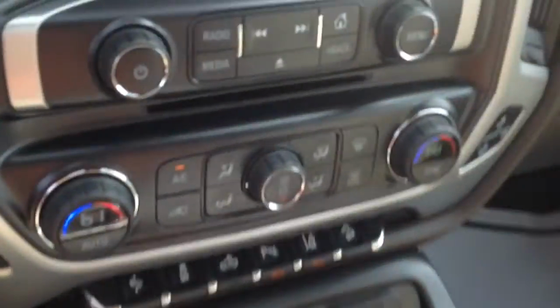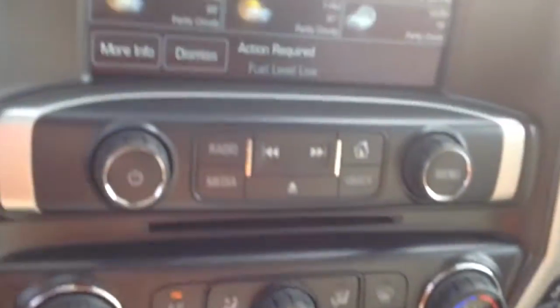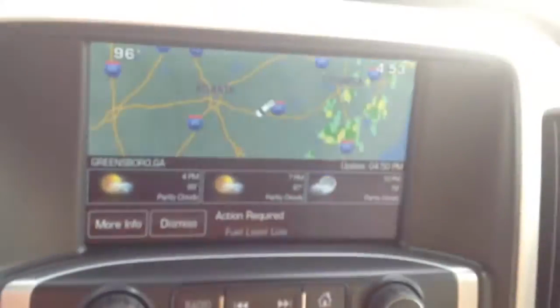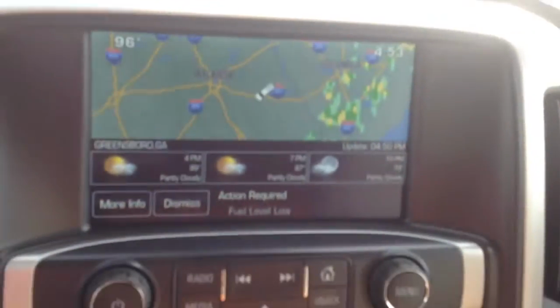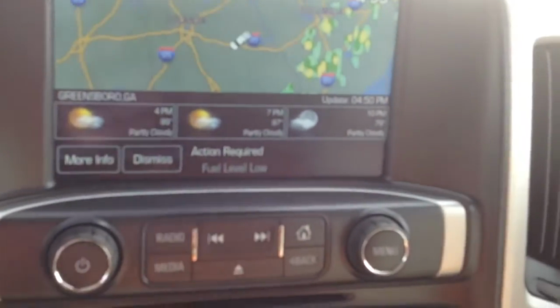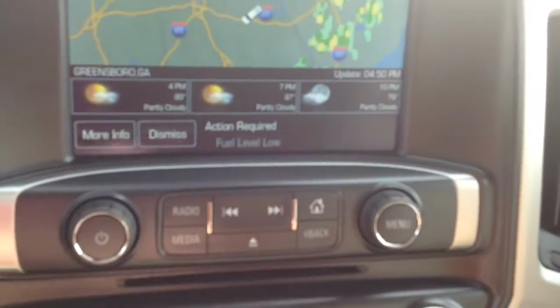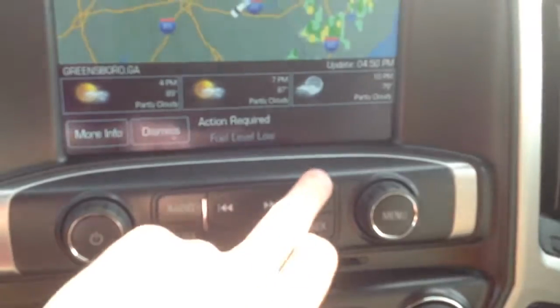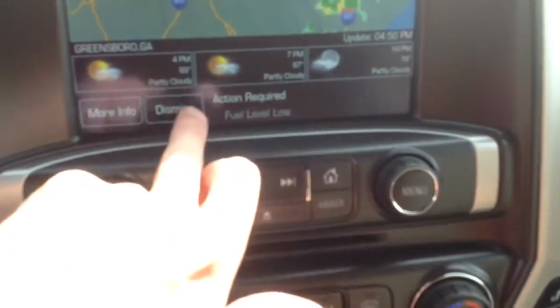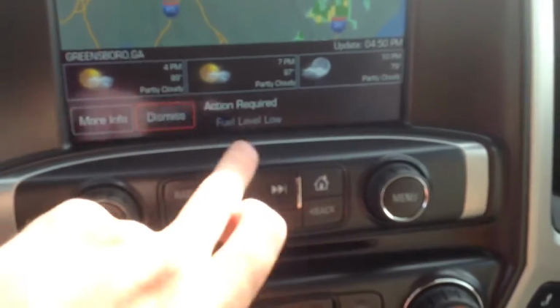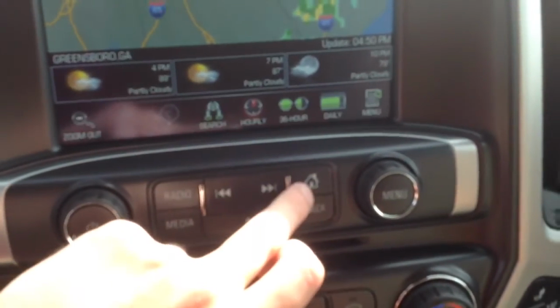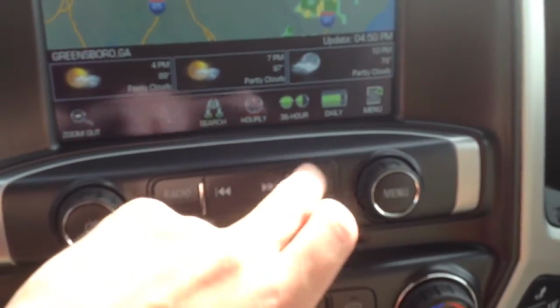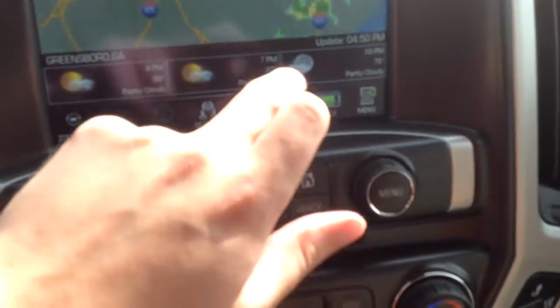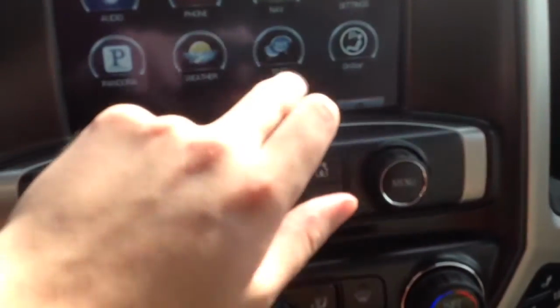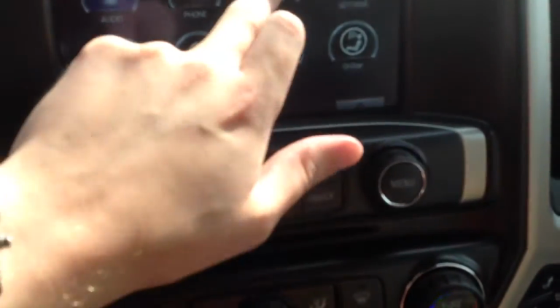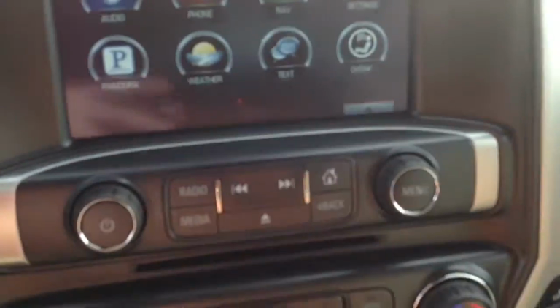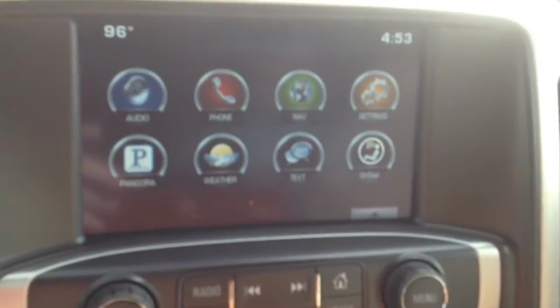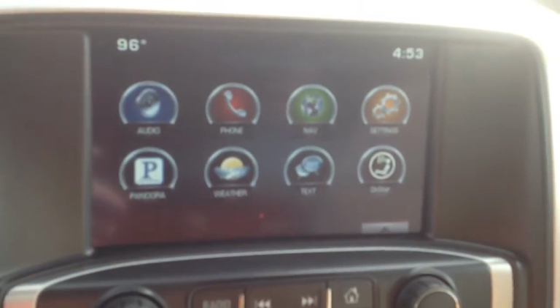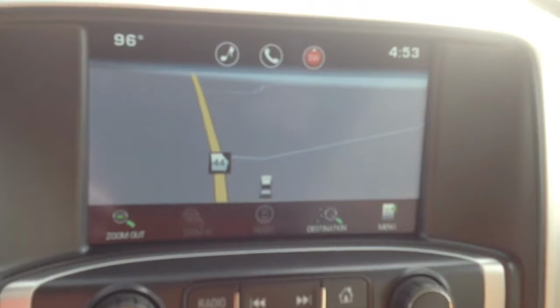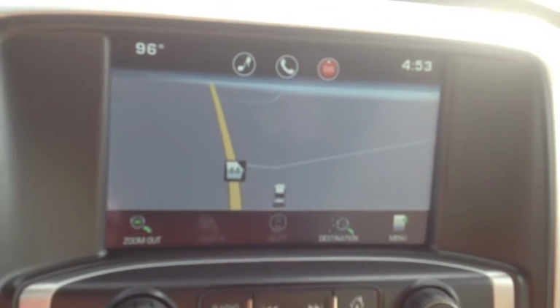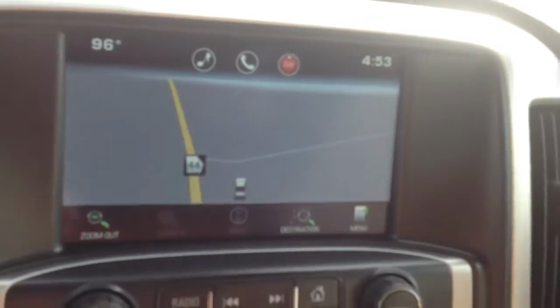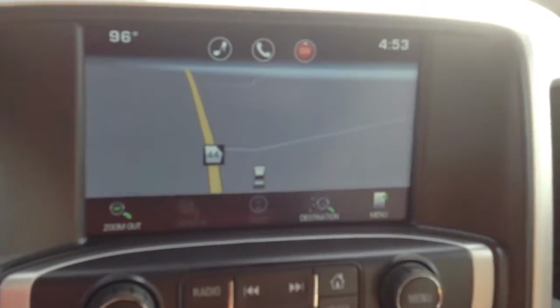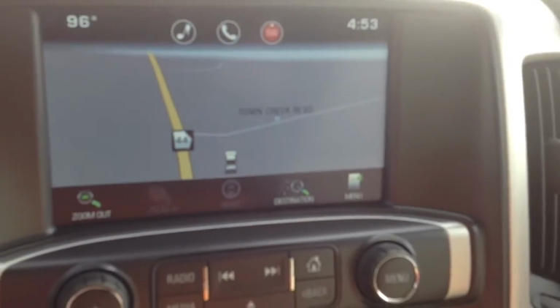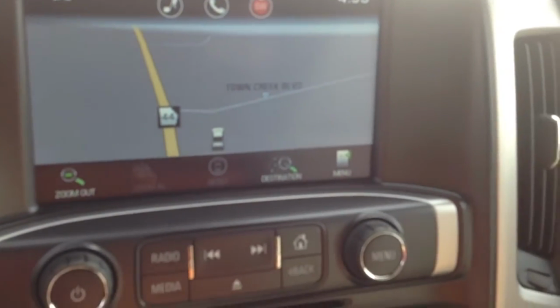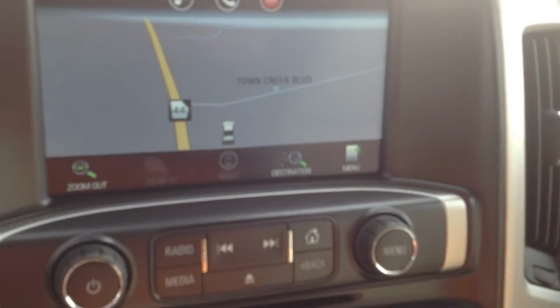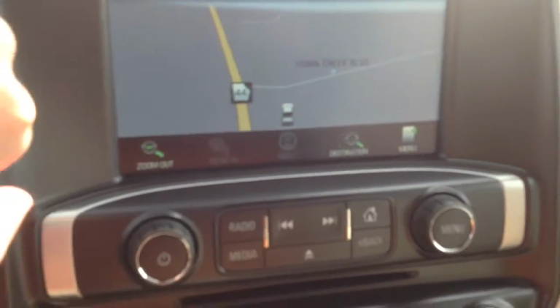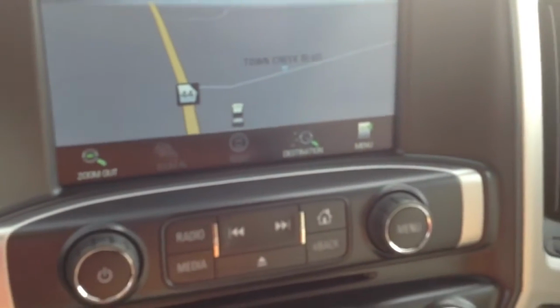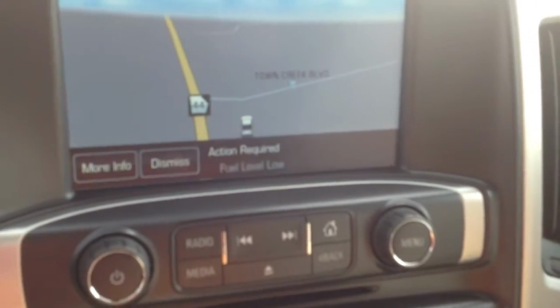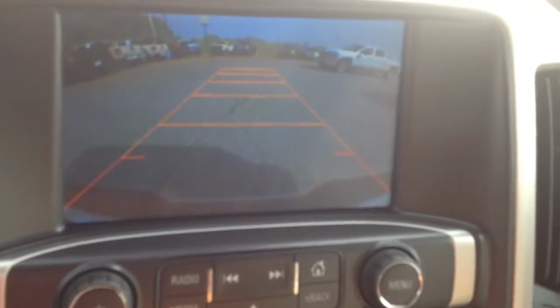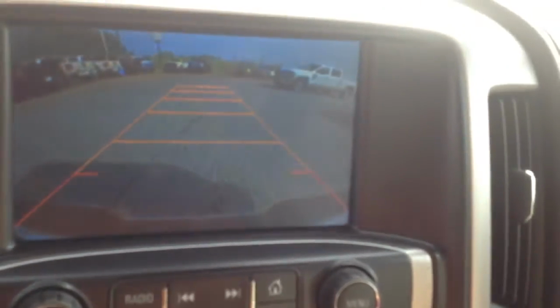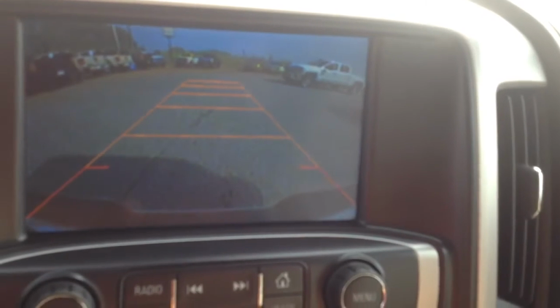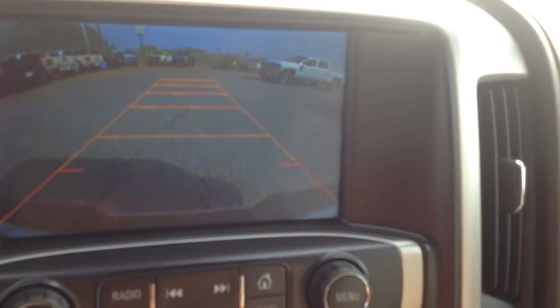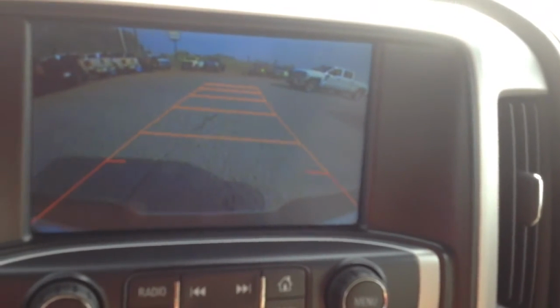You're able to check weather on here. Let's take a look at the navigation. And we've got the backup camera — it gives you the lines.